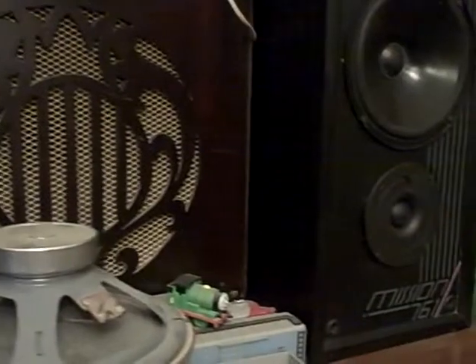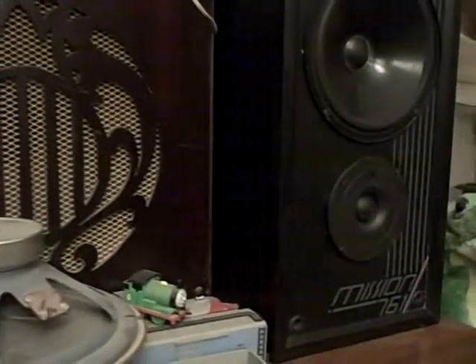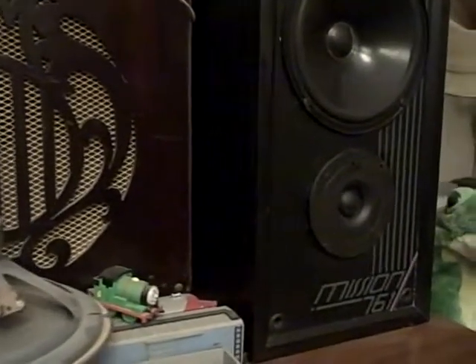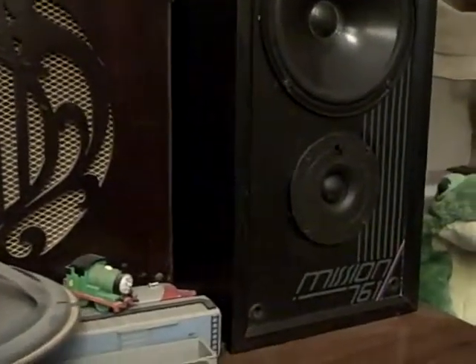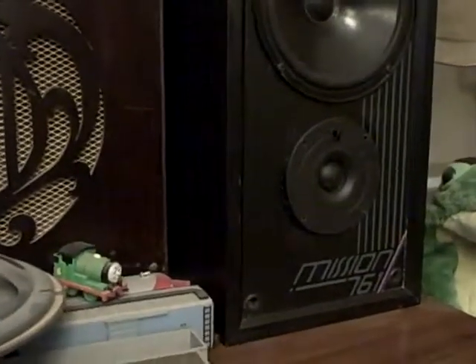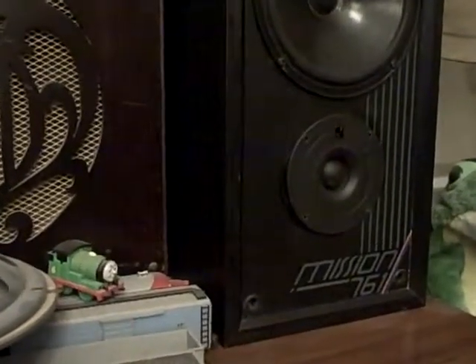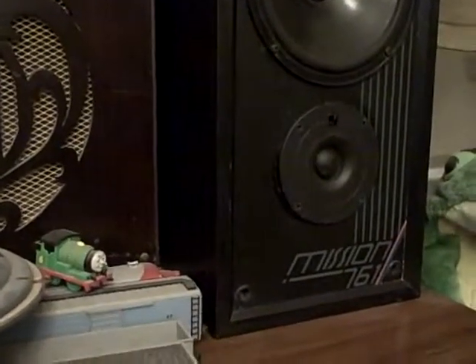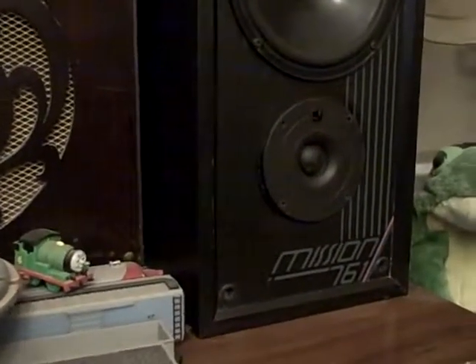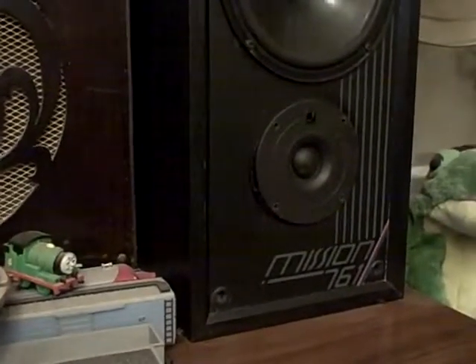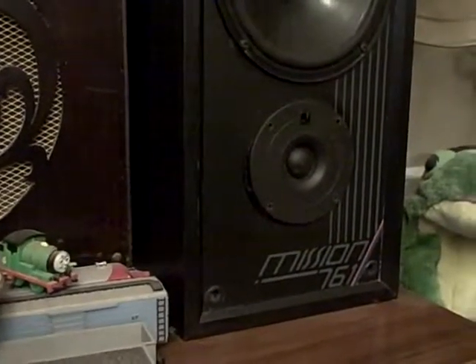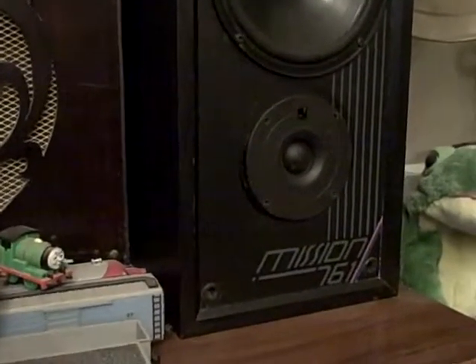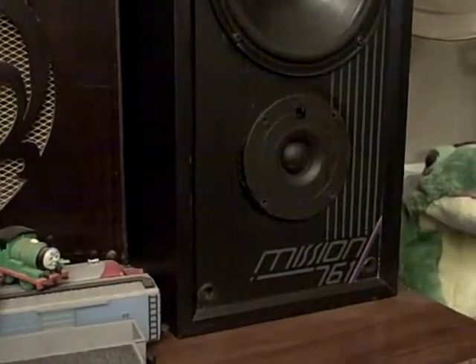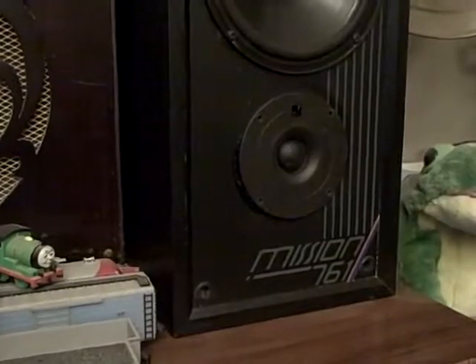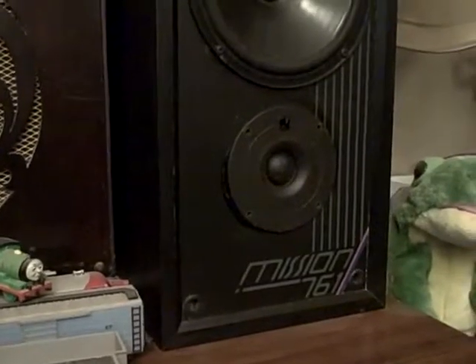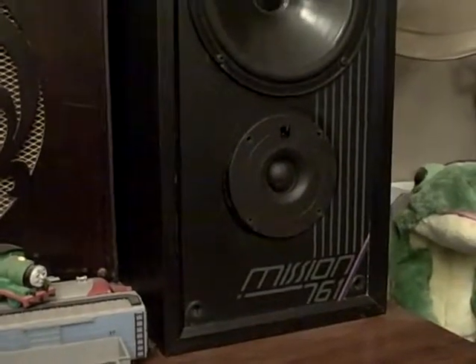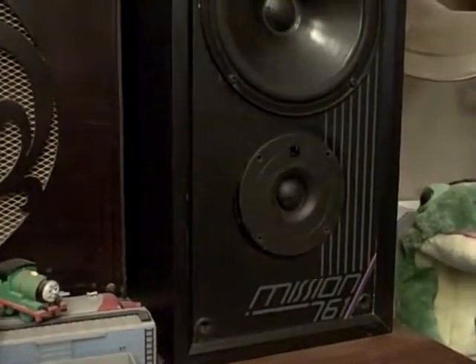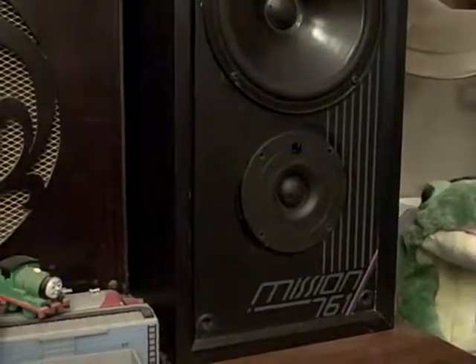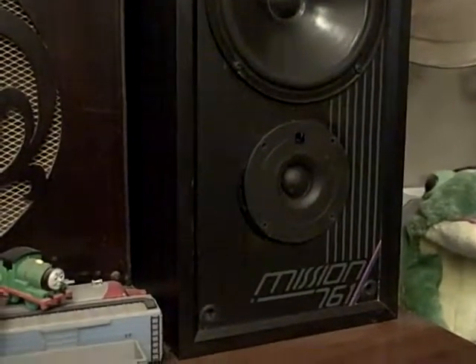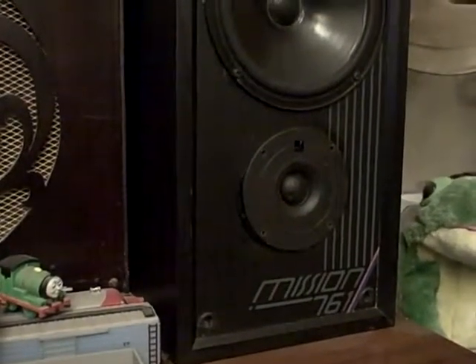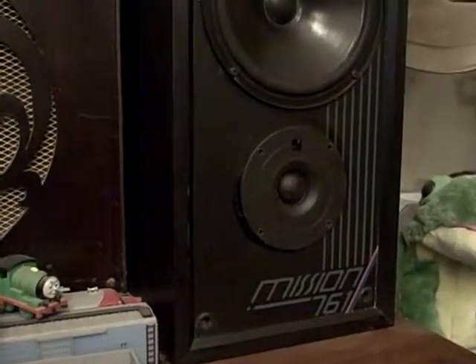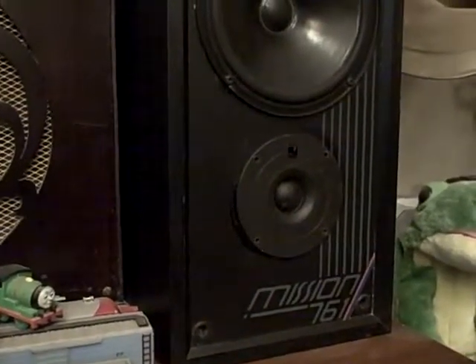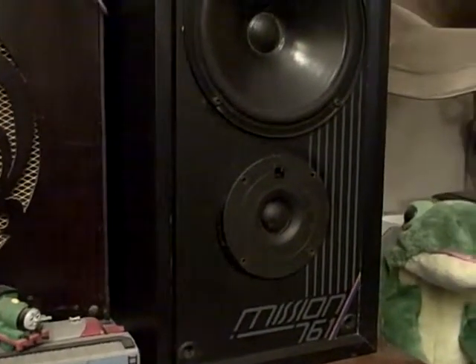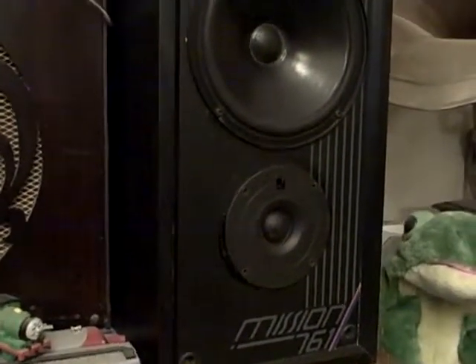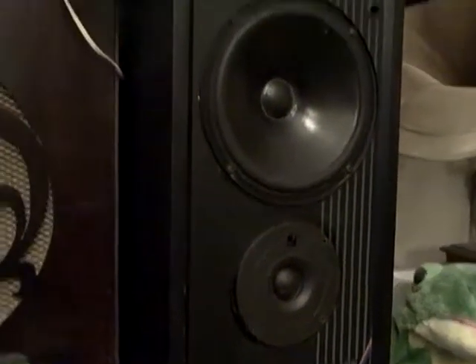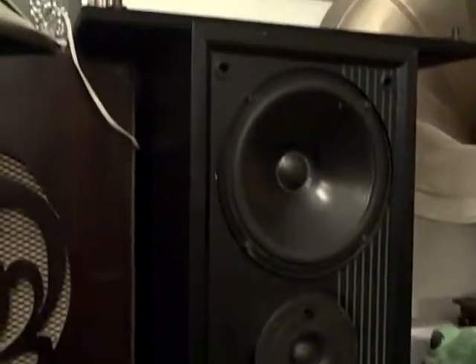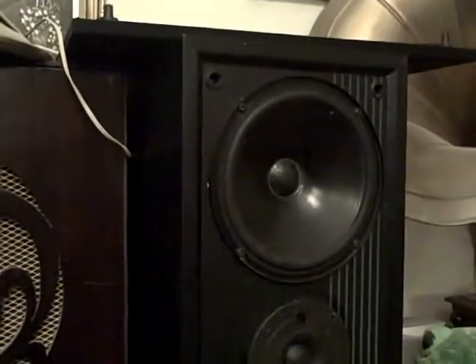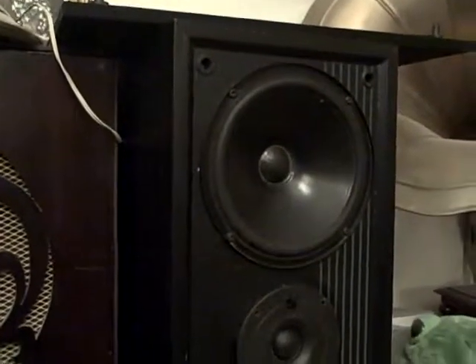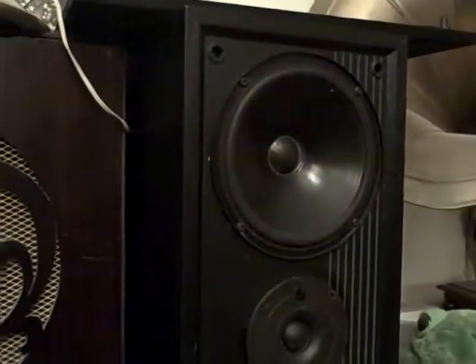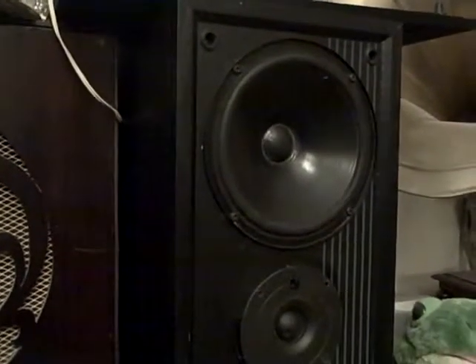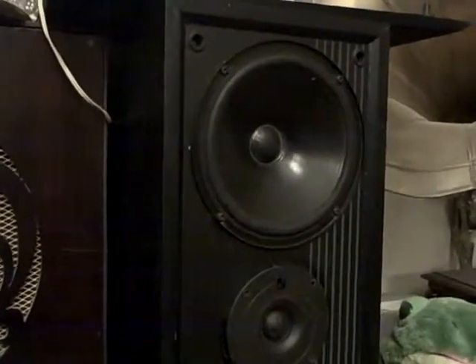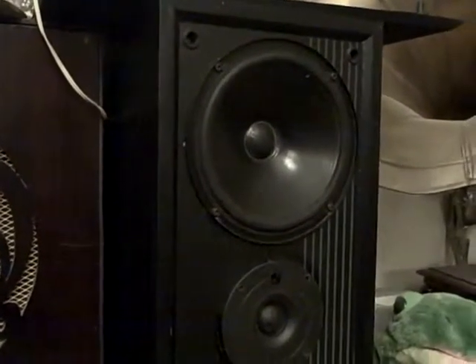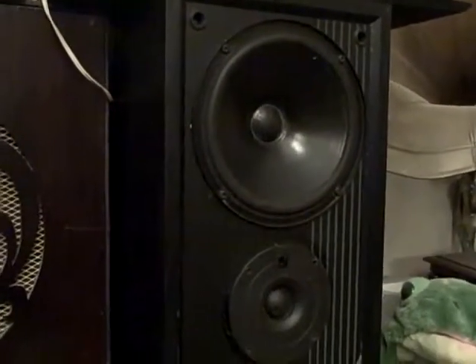We've got a little problem with a man with a mission — well, a pair of Missions today. Mission 761, two-way hi-fi loudspeakers. Actually made in England, would you believe.